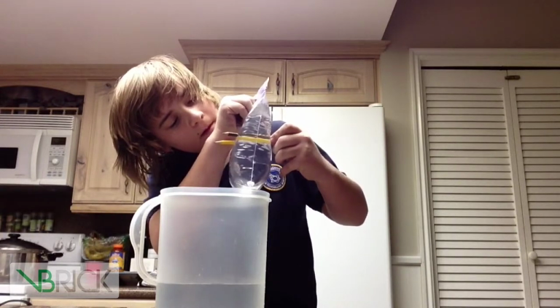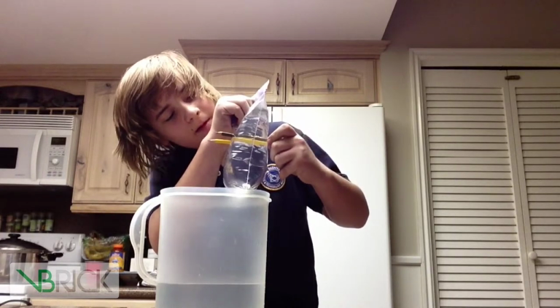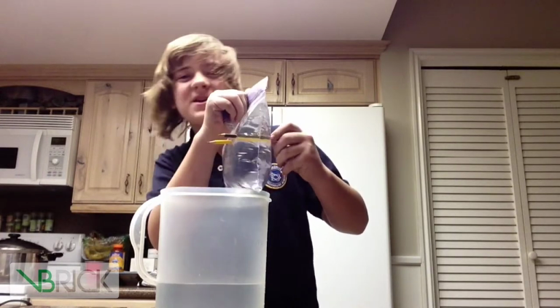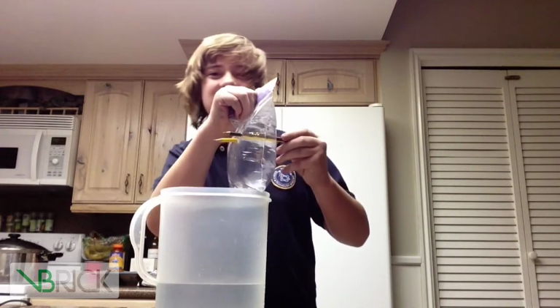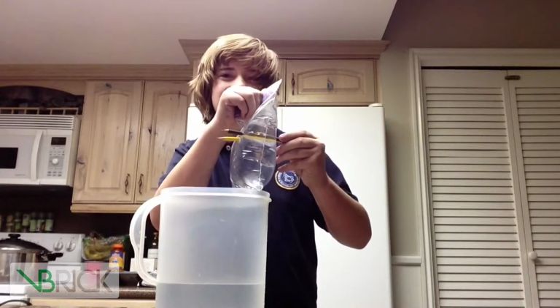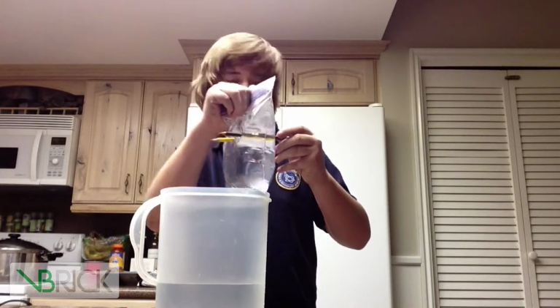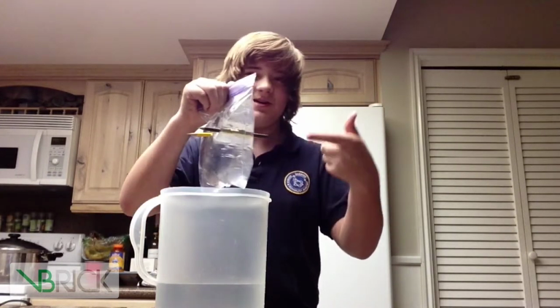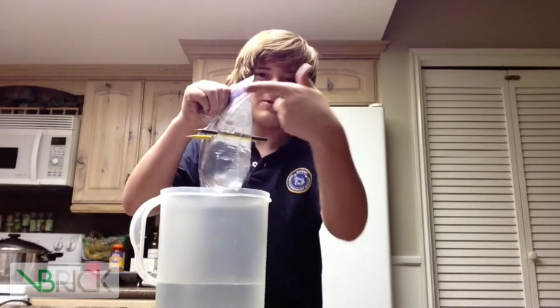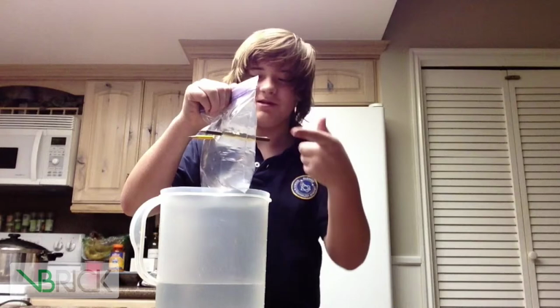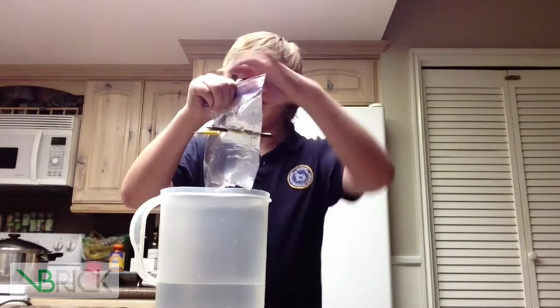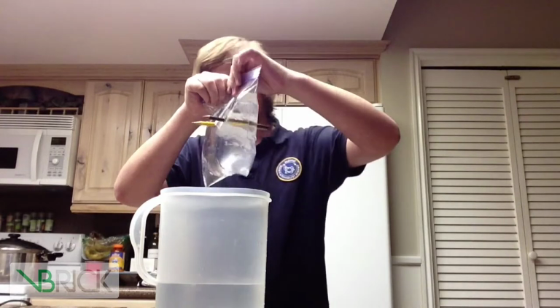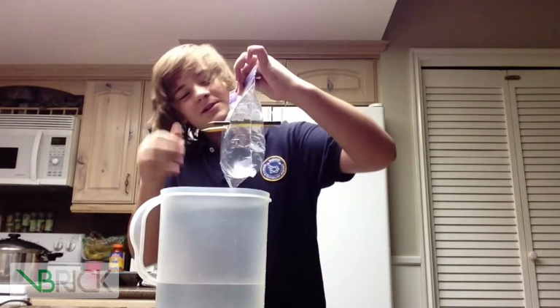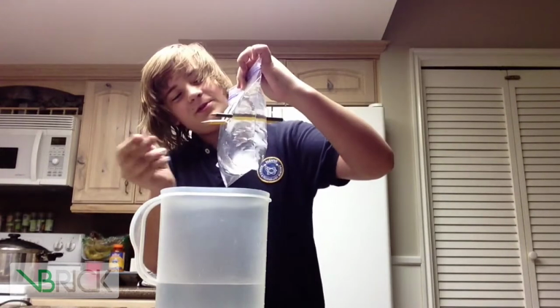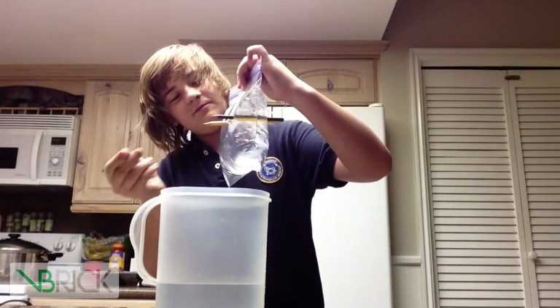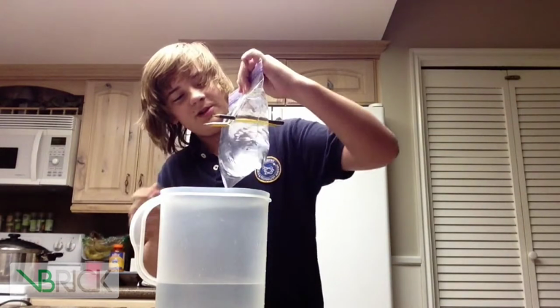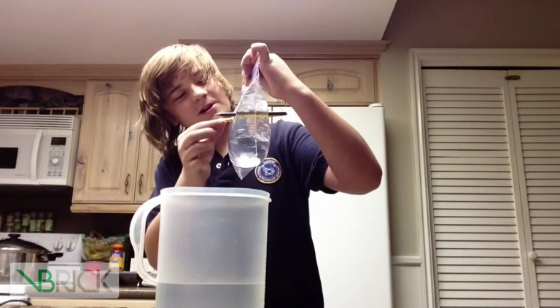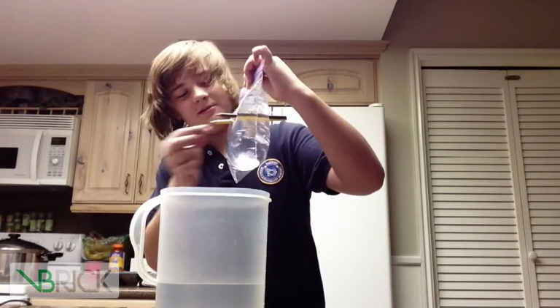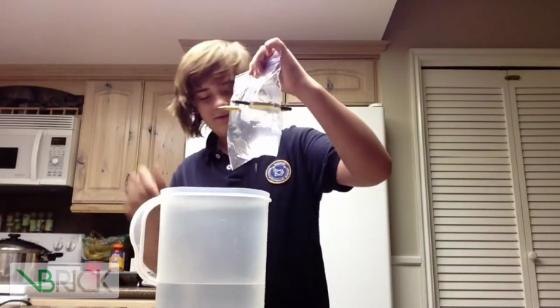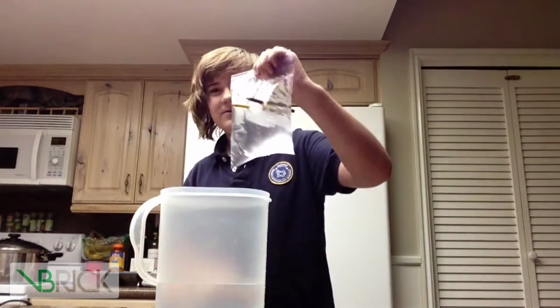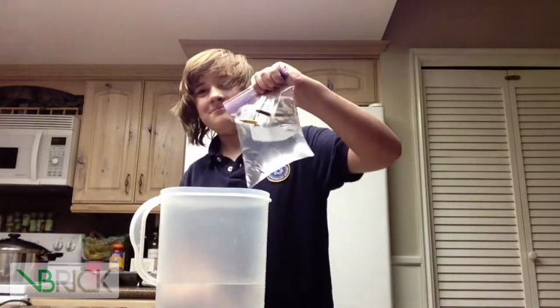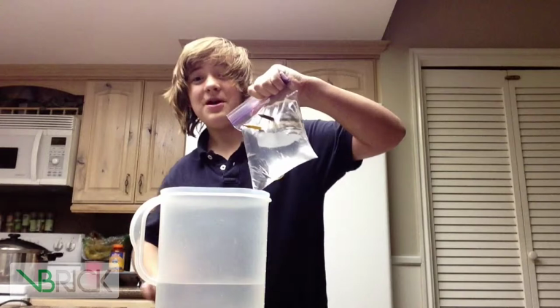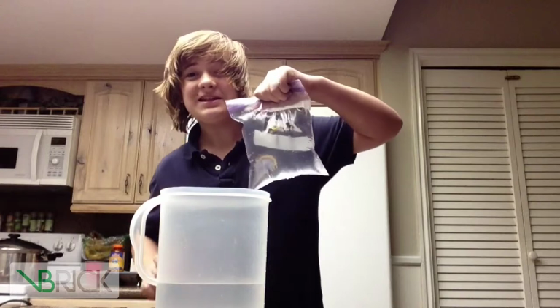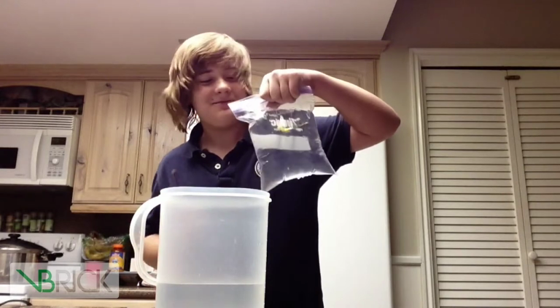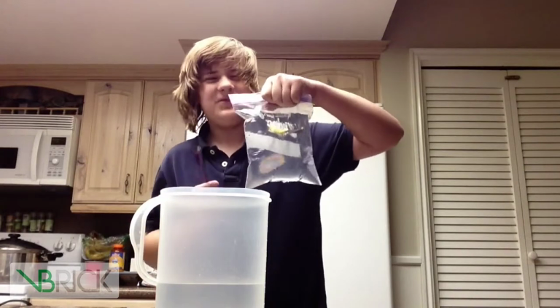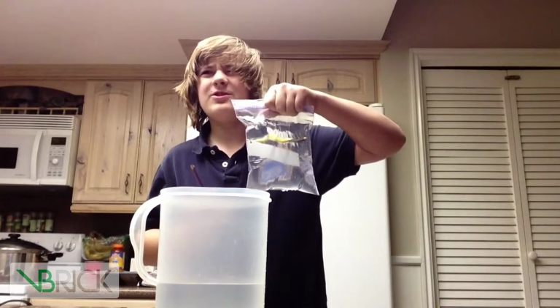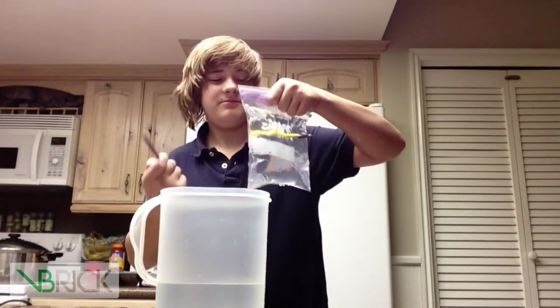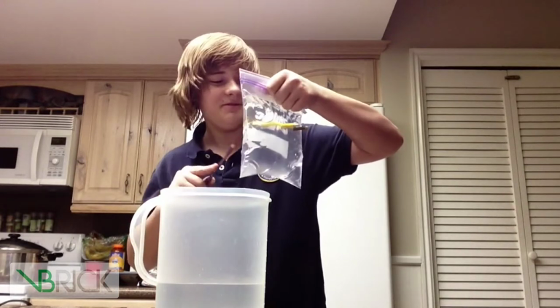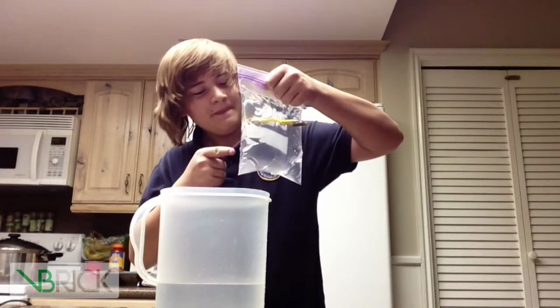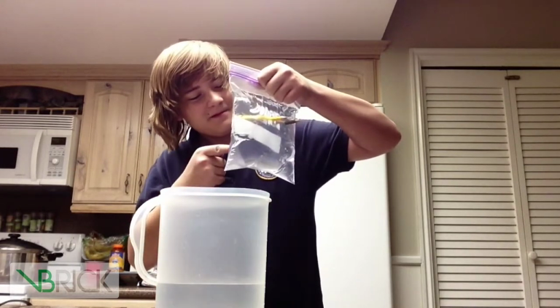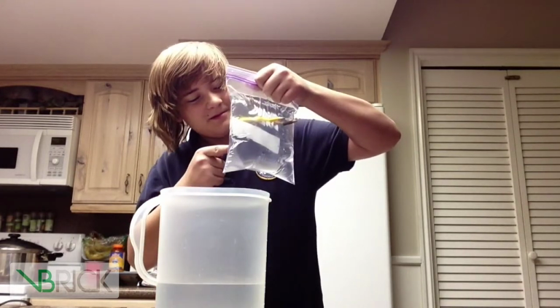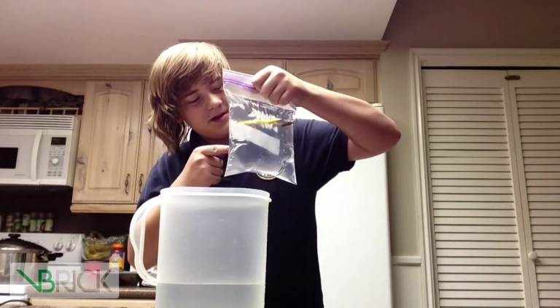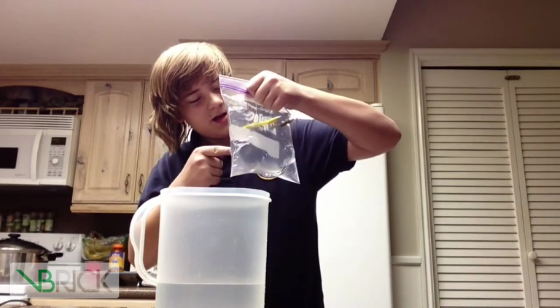Alright. You want to make sure, as you are poking it, you poke straight through, because if you try to re-situate it, then it will pop — leak. Is that a word? Sure.